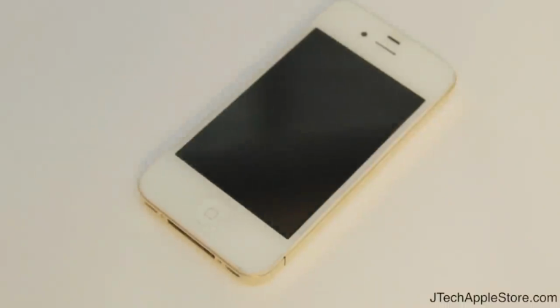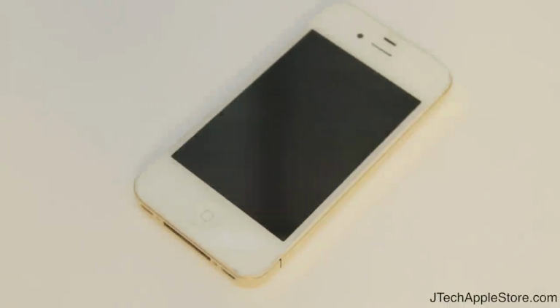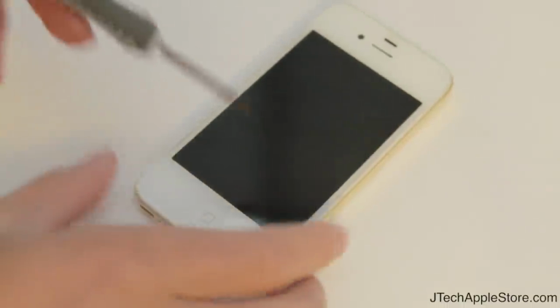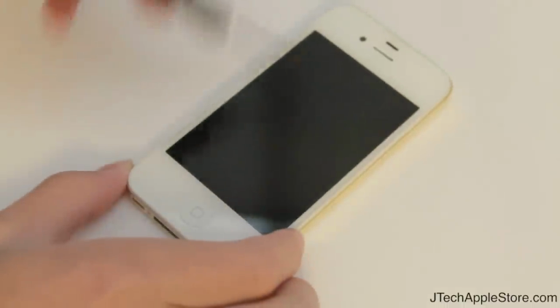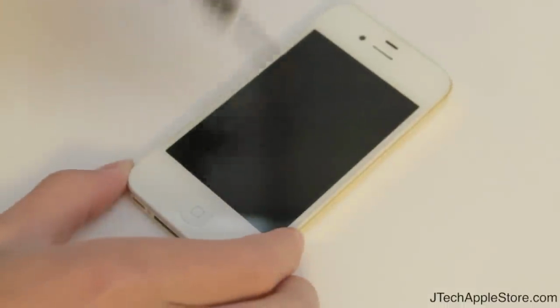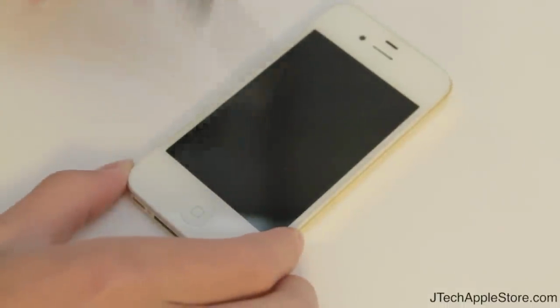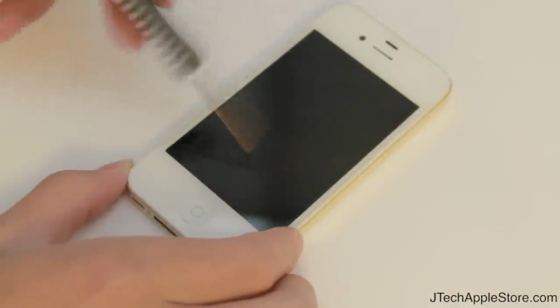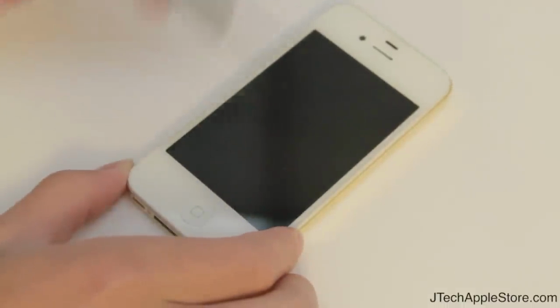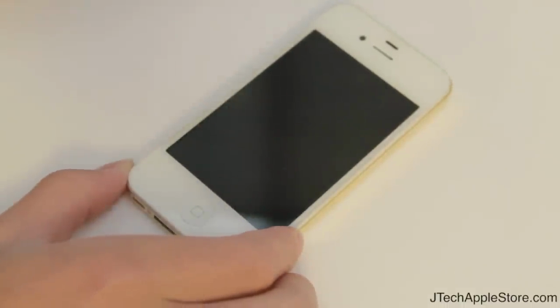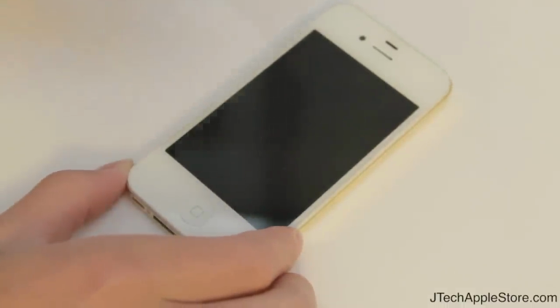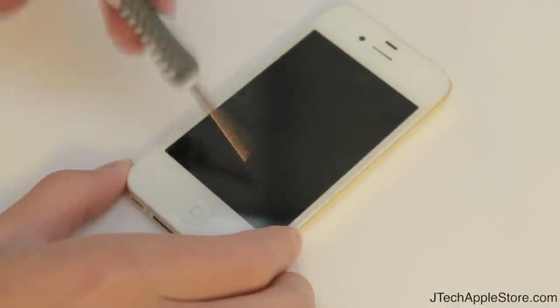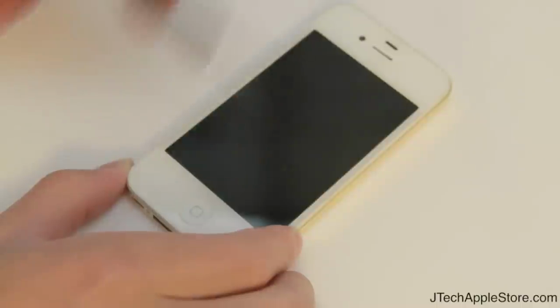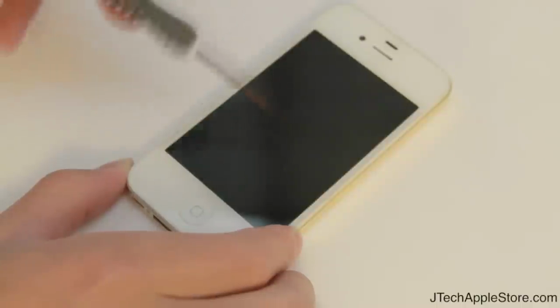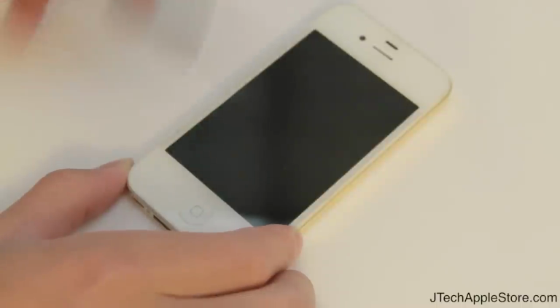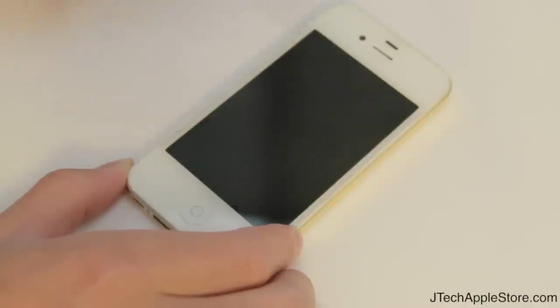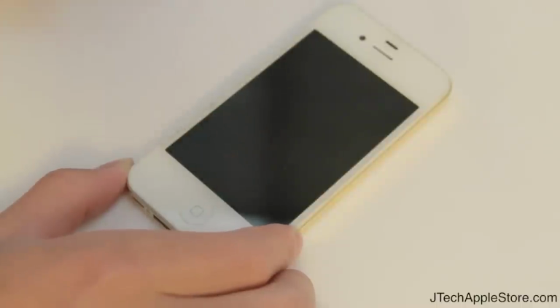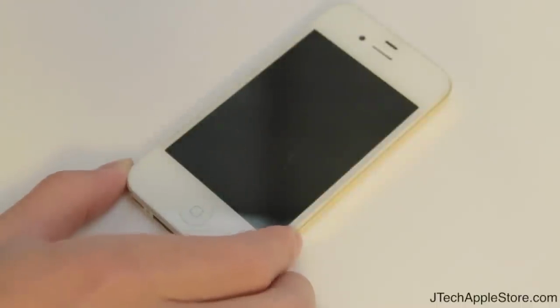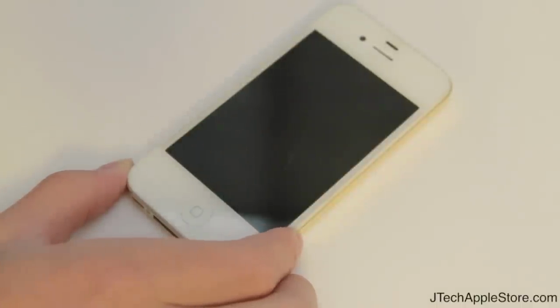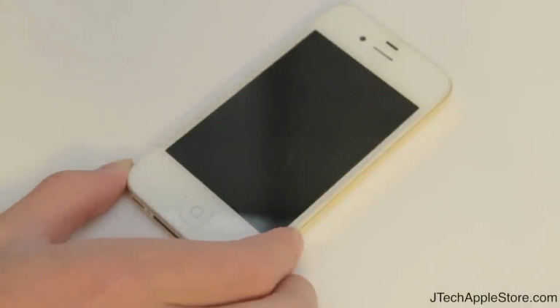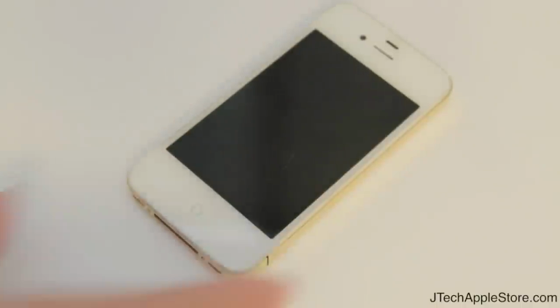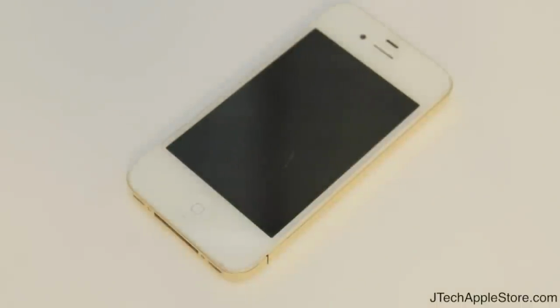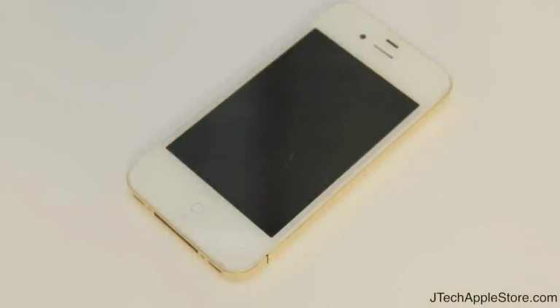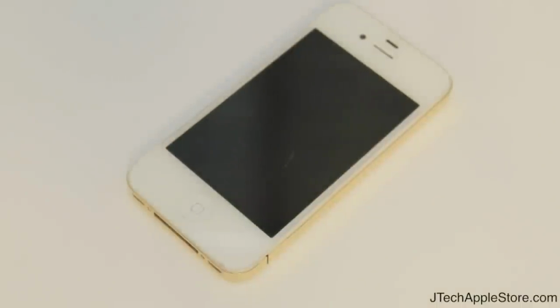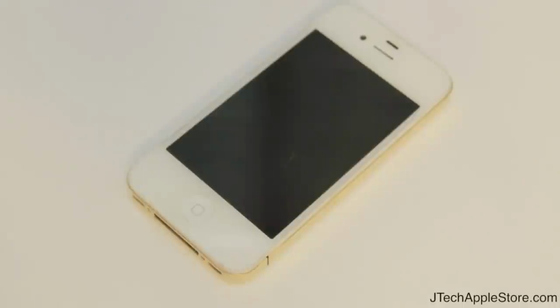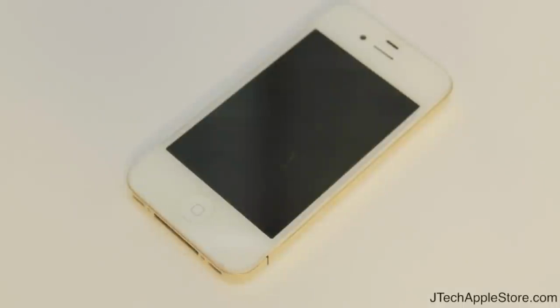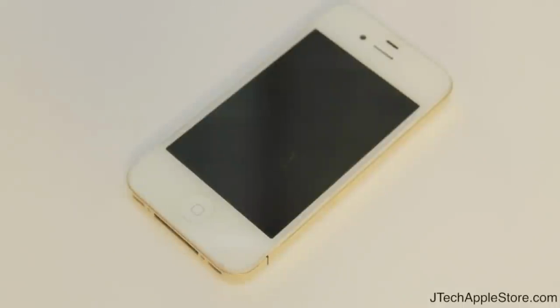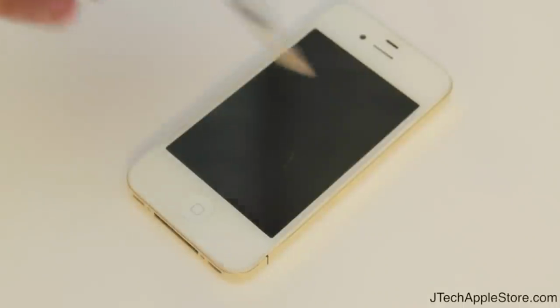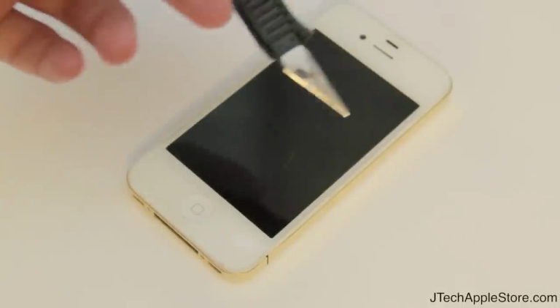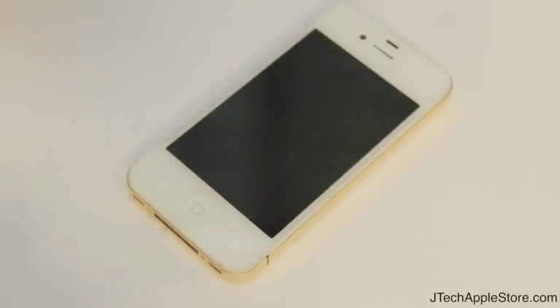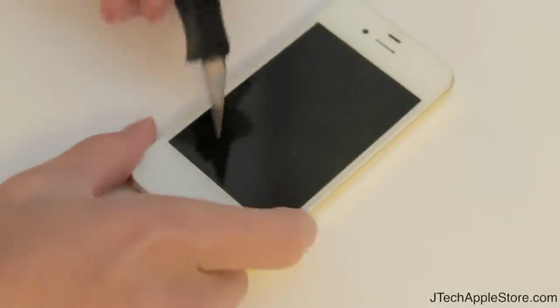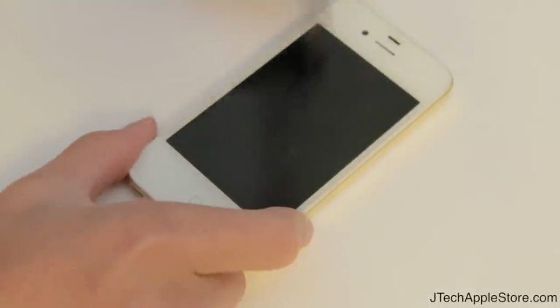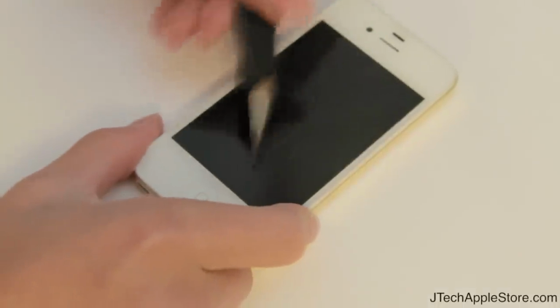Let's go ahead and do a scratch test. I've got a screwdriver and I'll scratch it up a bit. This screen protector is not intended to block scratches — it will take scratches on the screen protector itself. But the purpose is that if you do scratch it, your actual screen isn't going to be scratched.